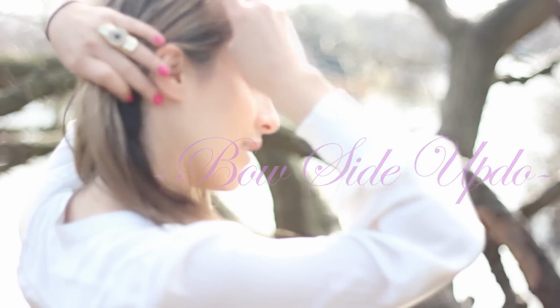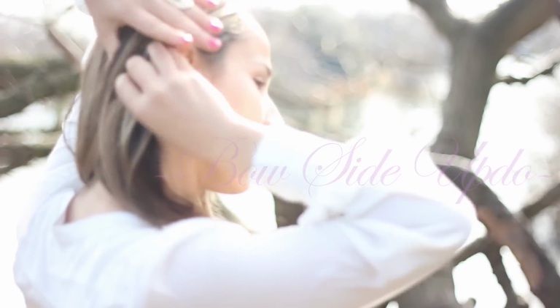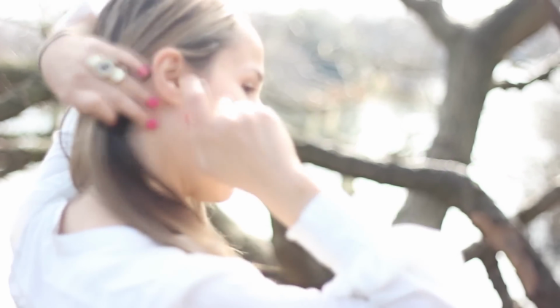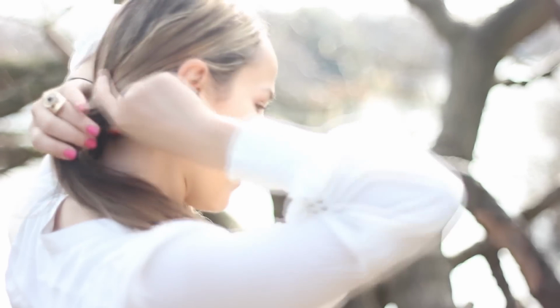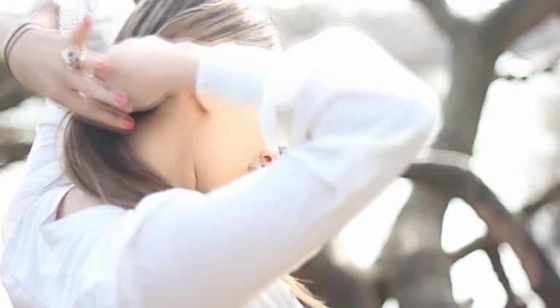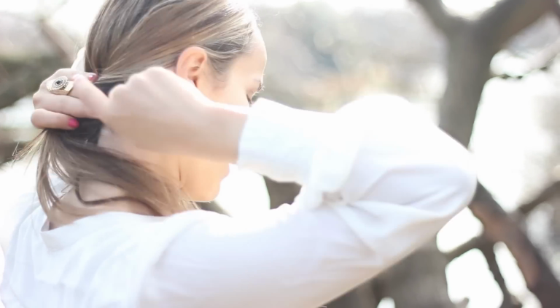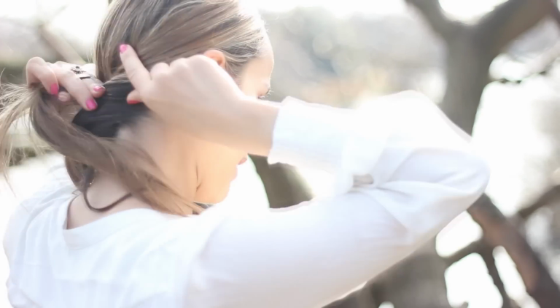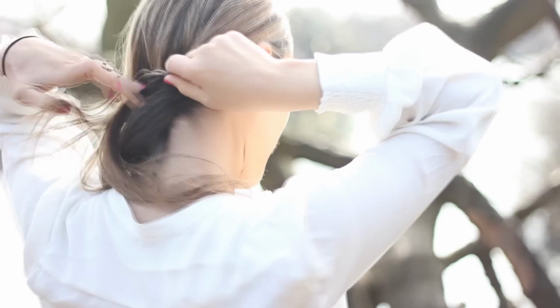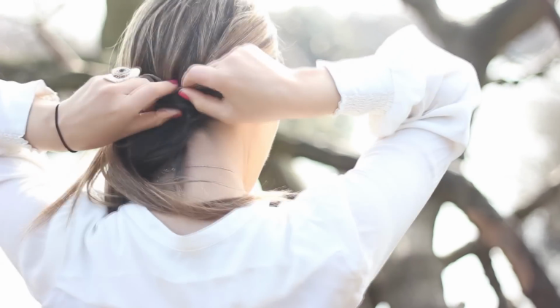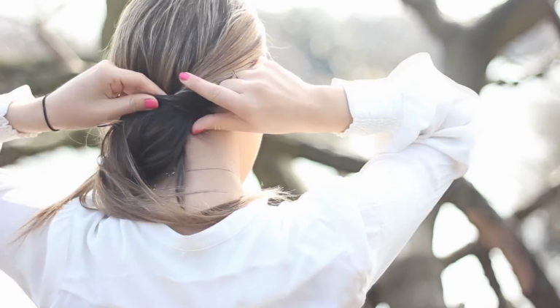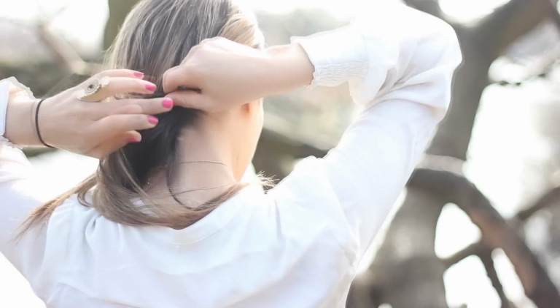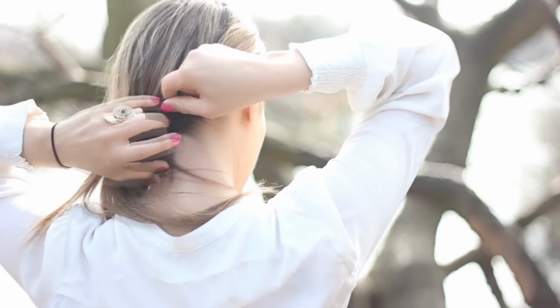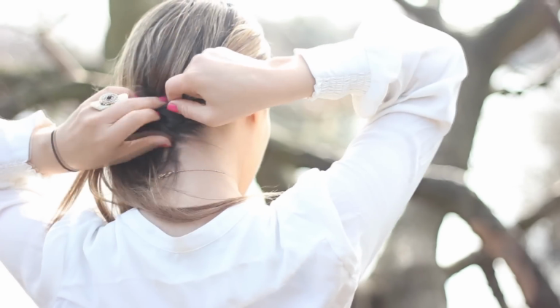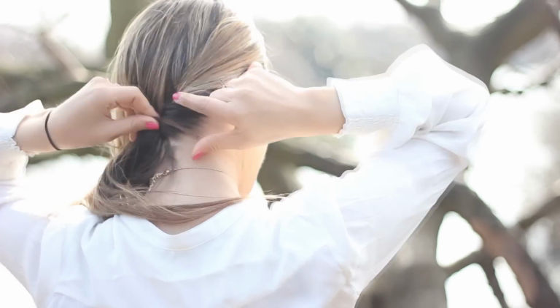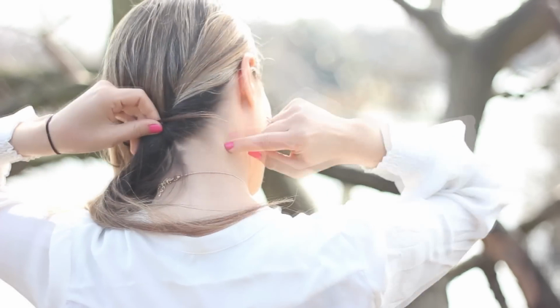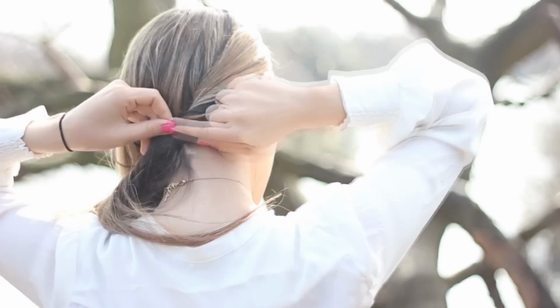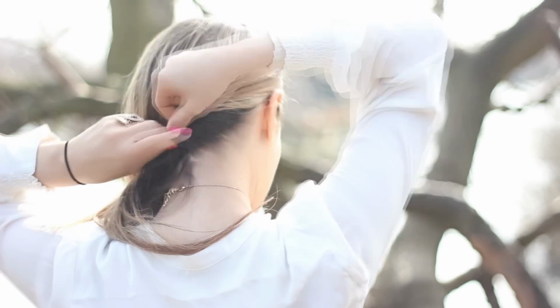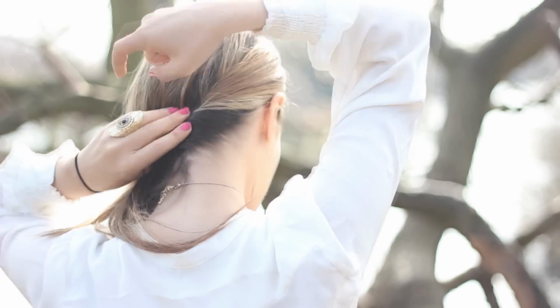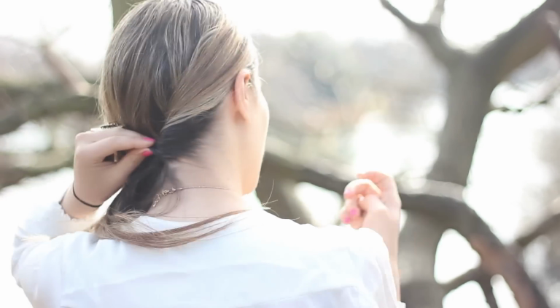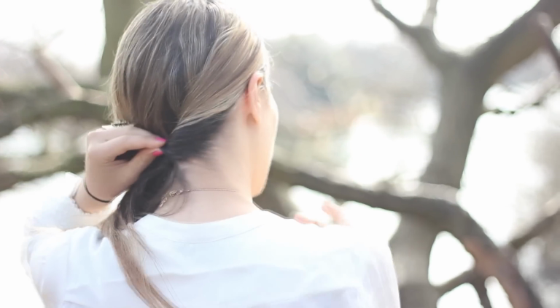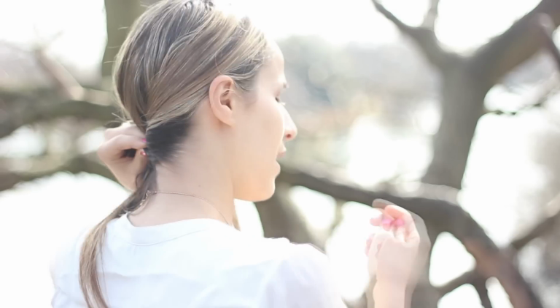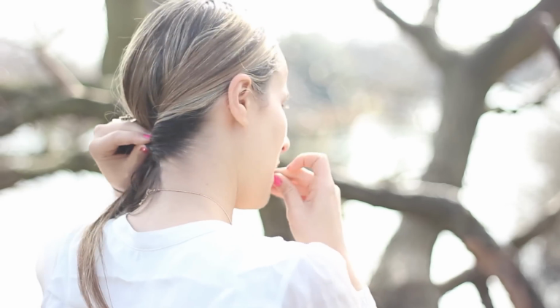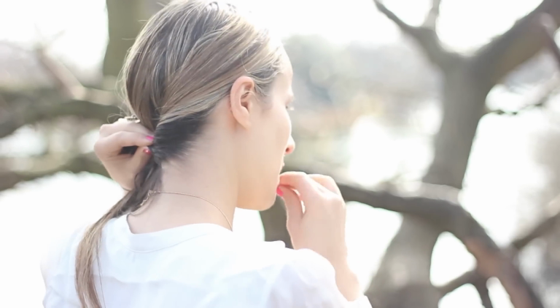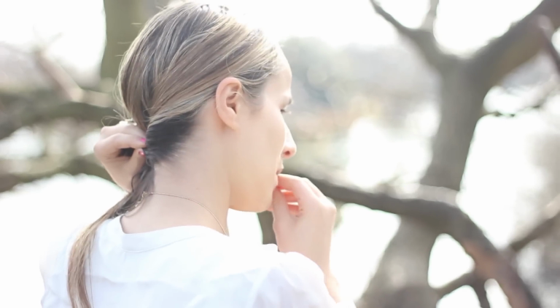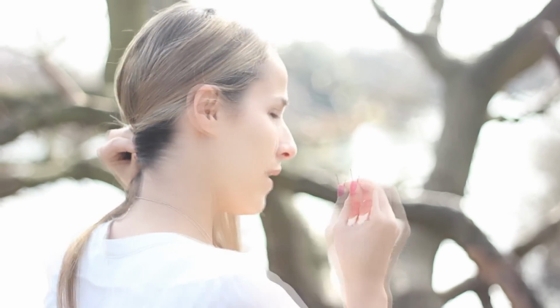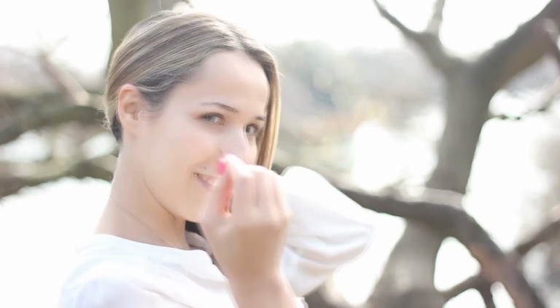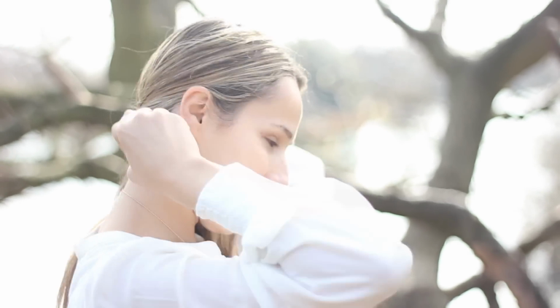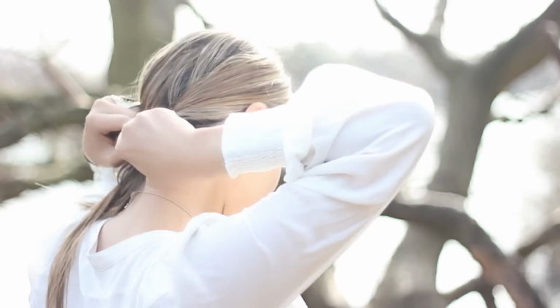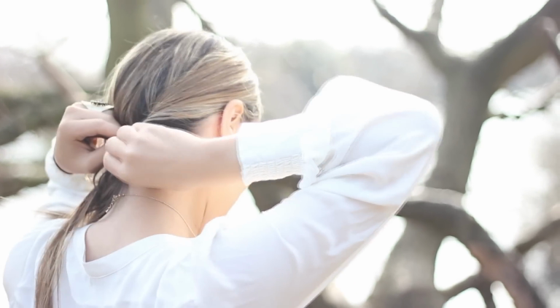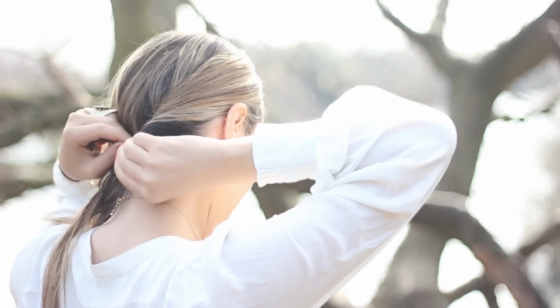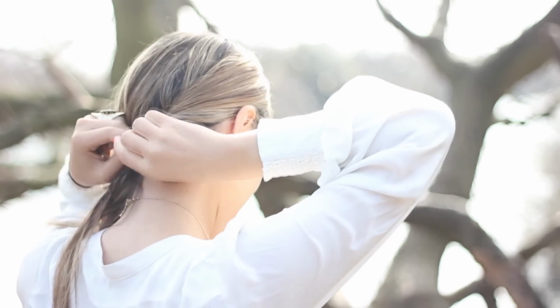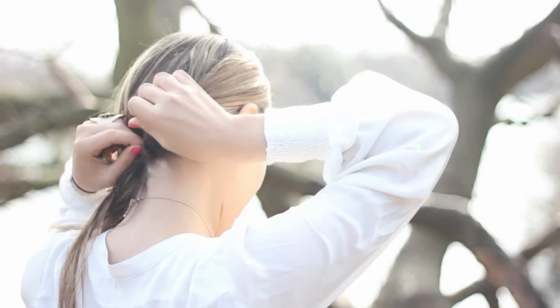Start off by taking a section here, twist it, then pin it with the bobby pin.